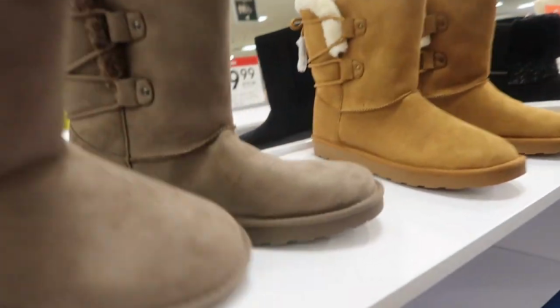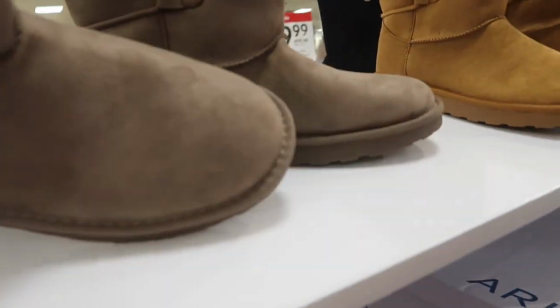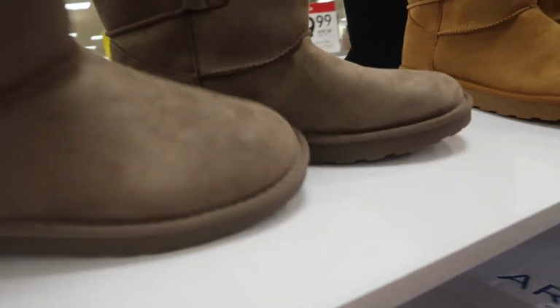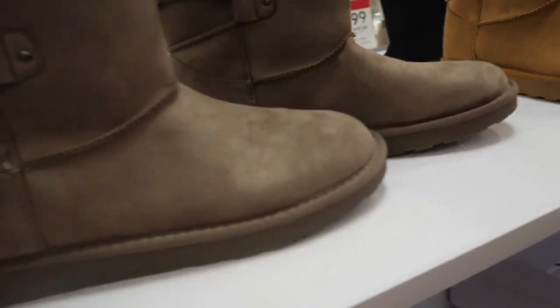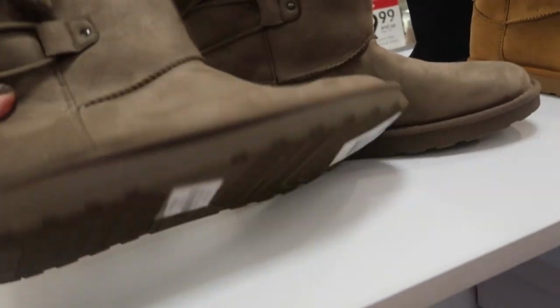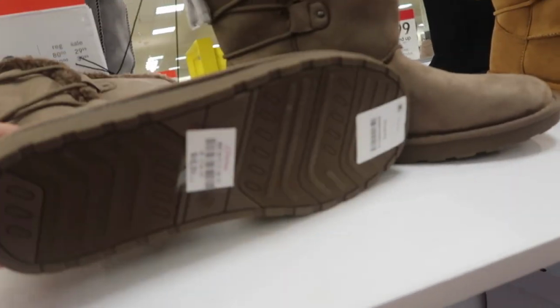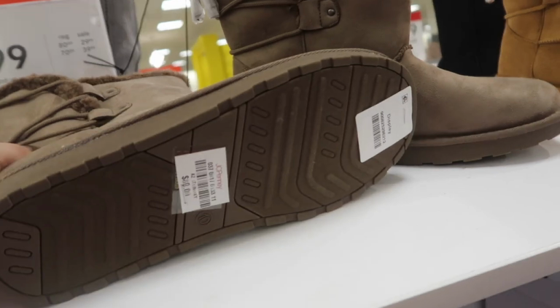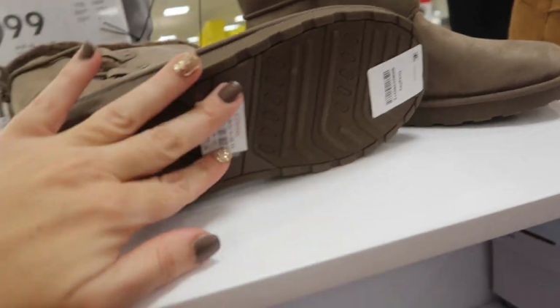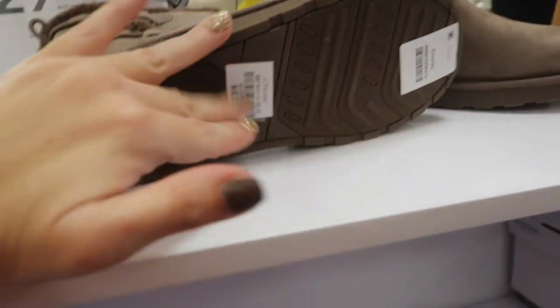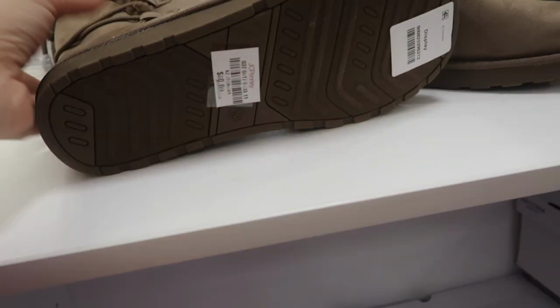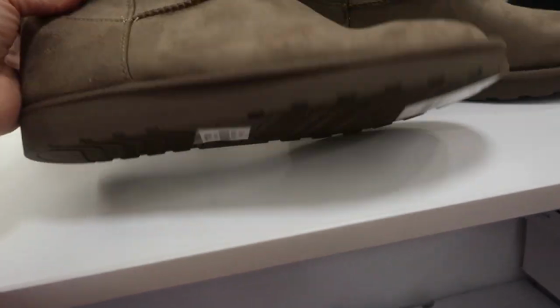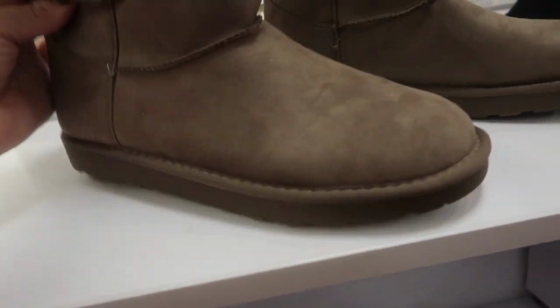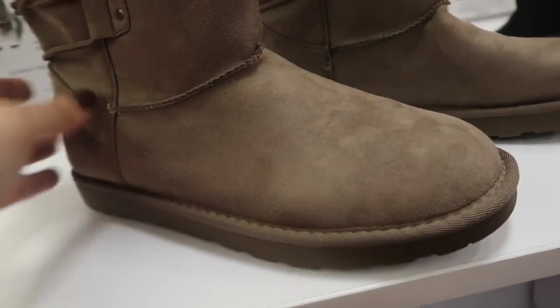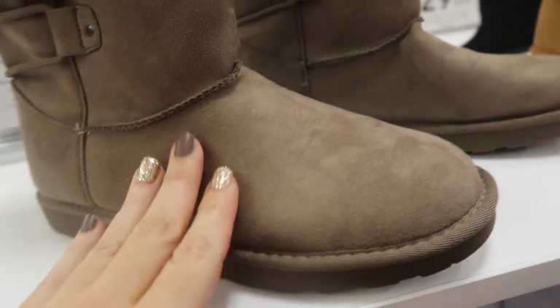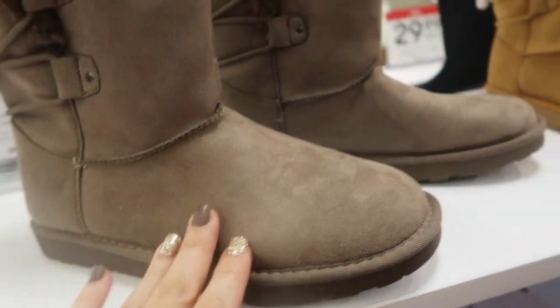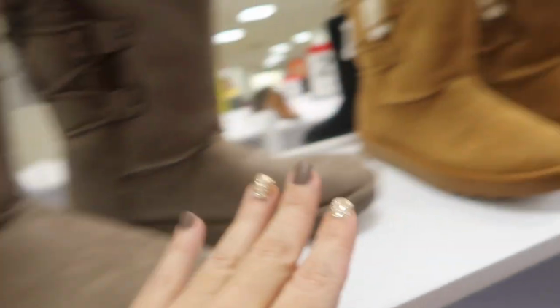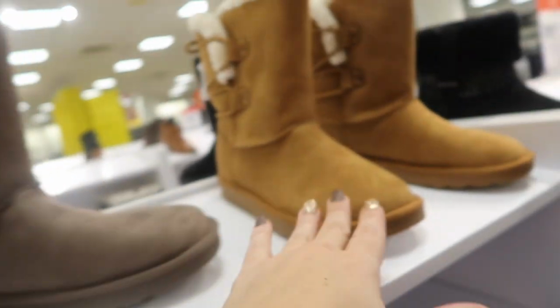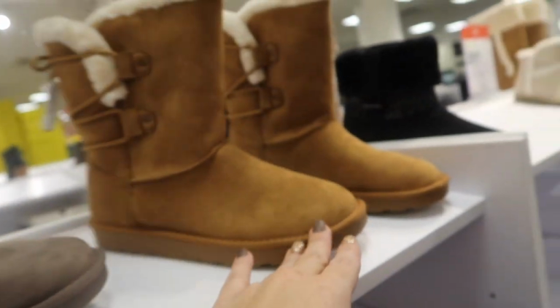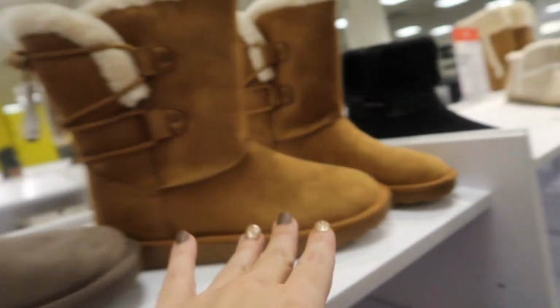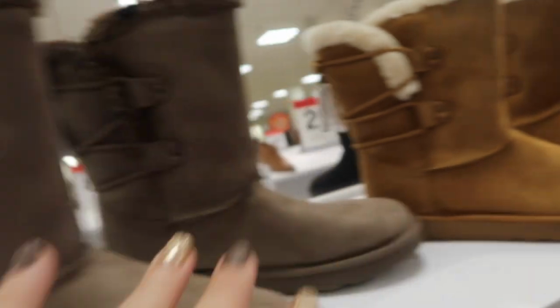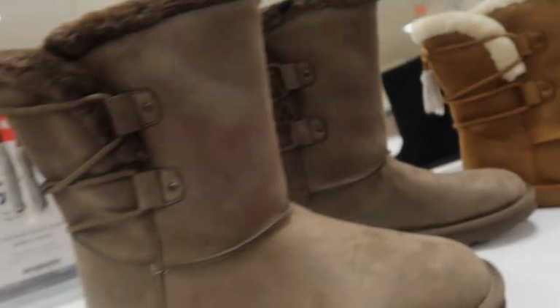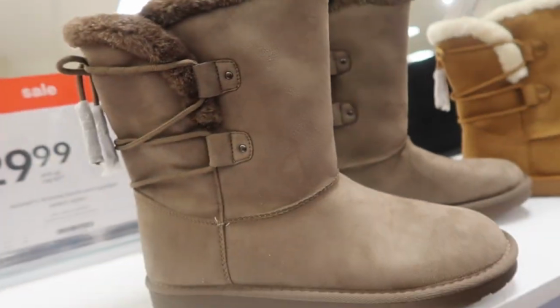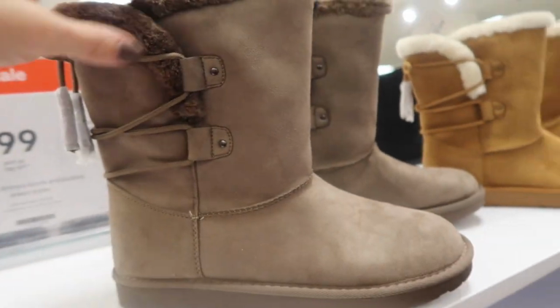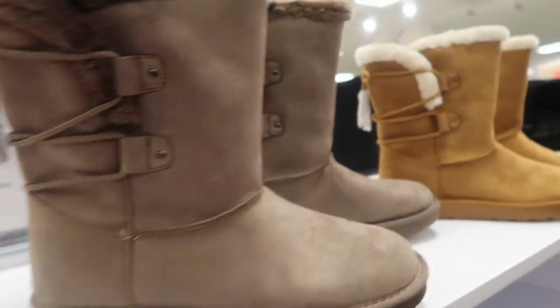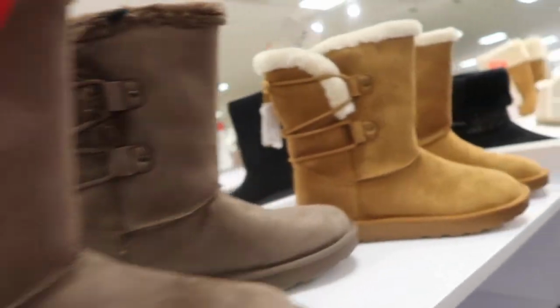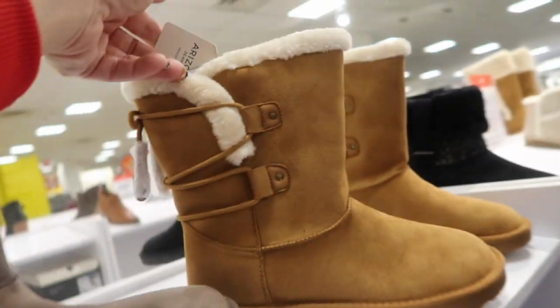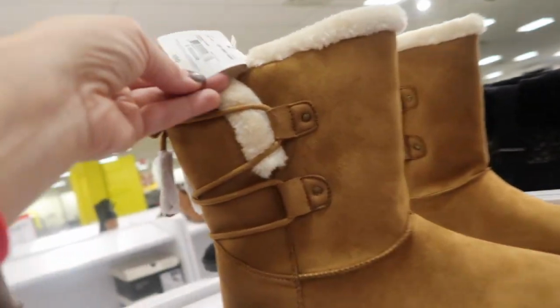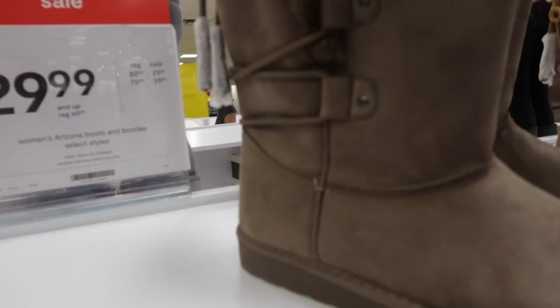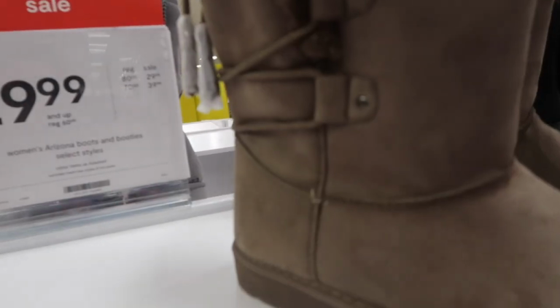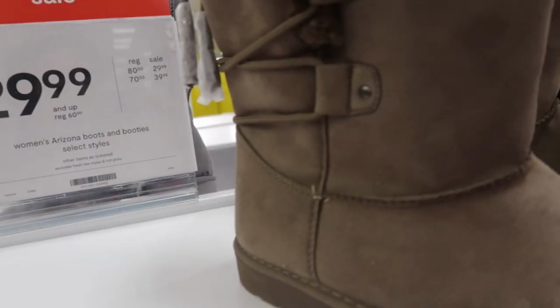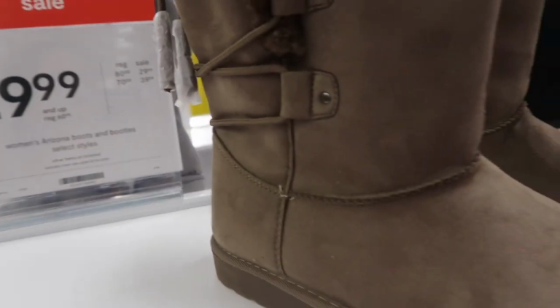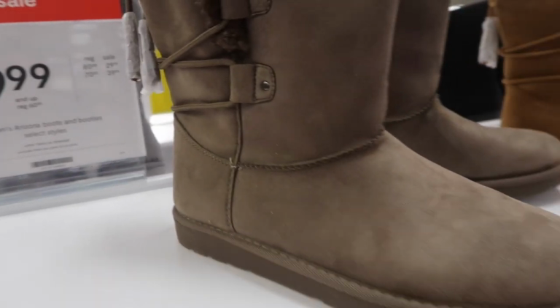New boots from Arizona with a lace-up back, faux fur on the inside, a rounded toe, and that UGG-style bottom. Comes in brown and chestnut. These are going to be $29.99.